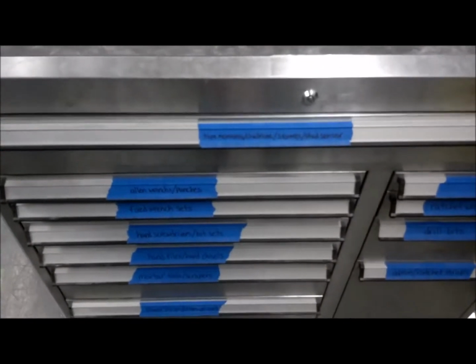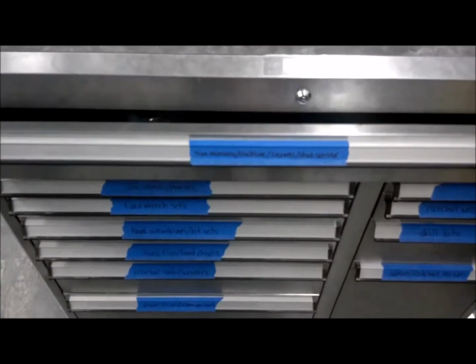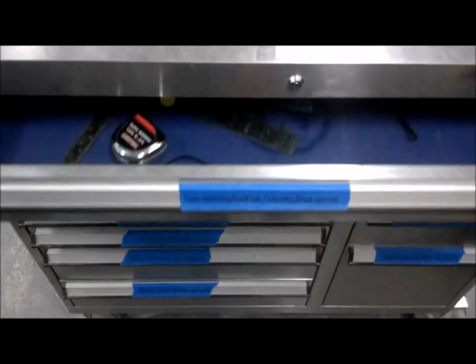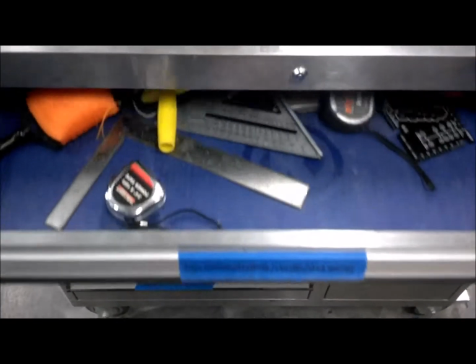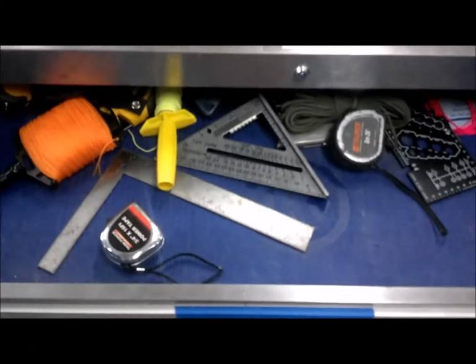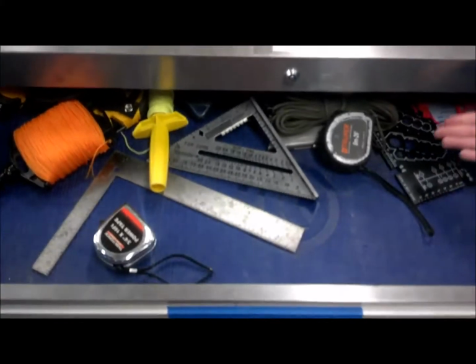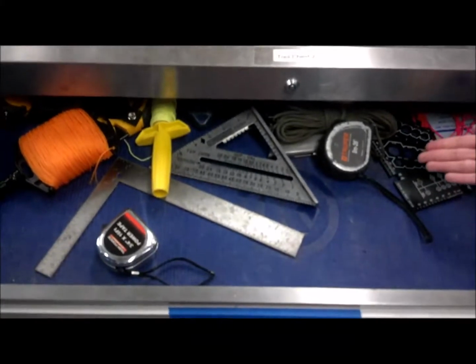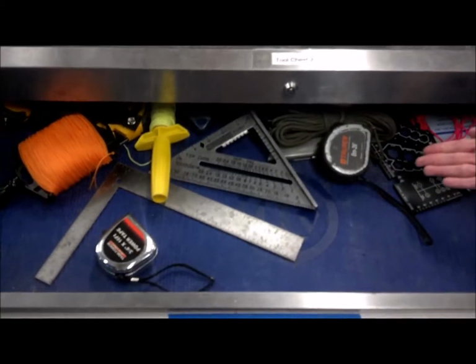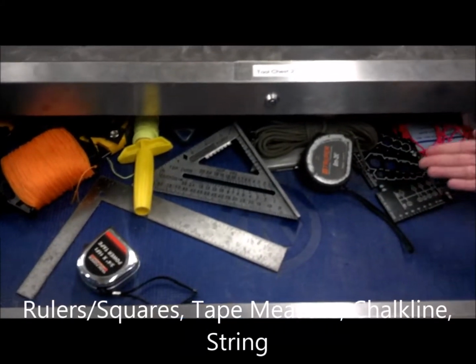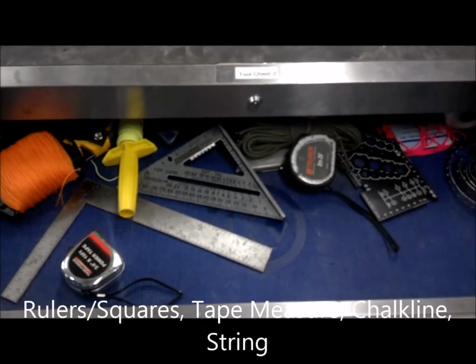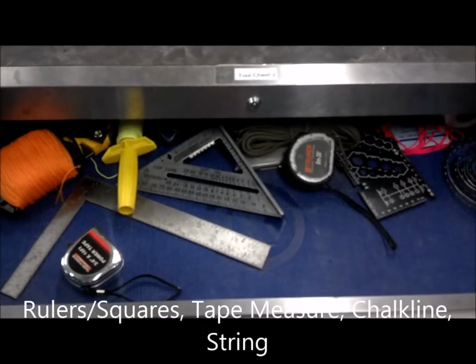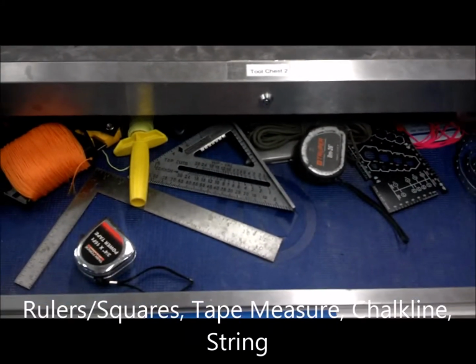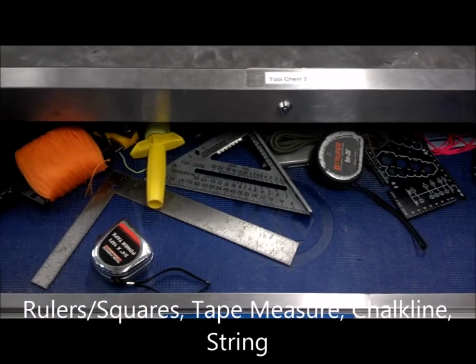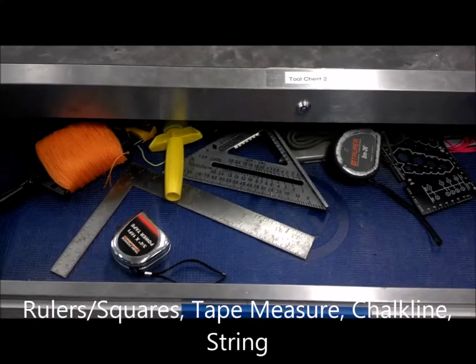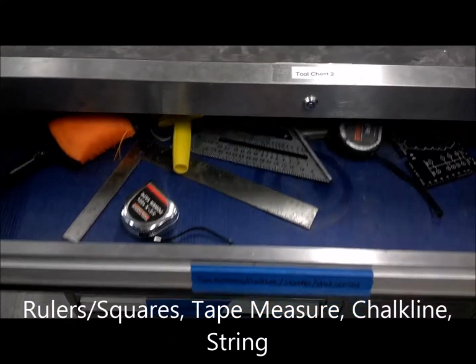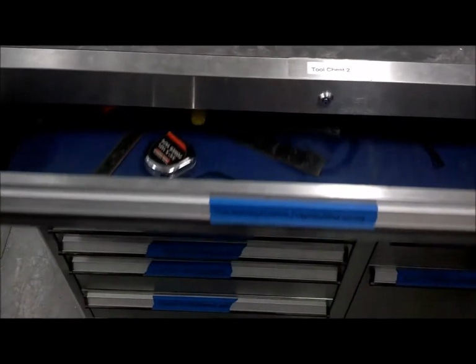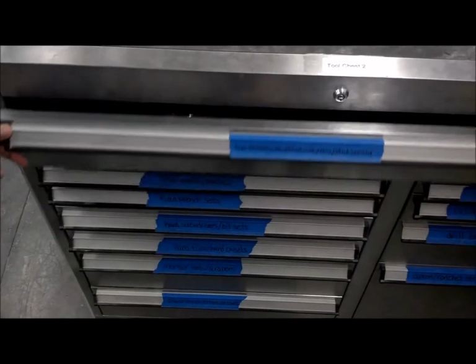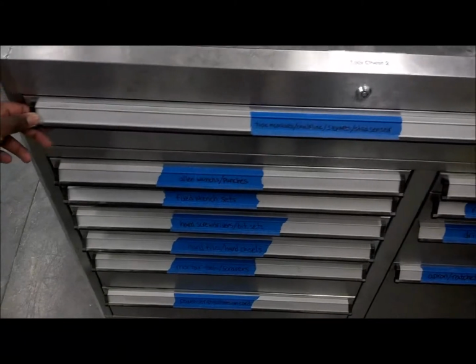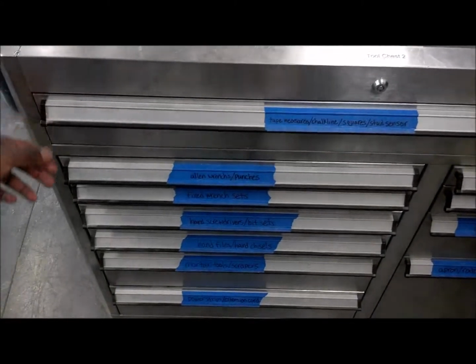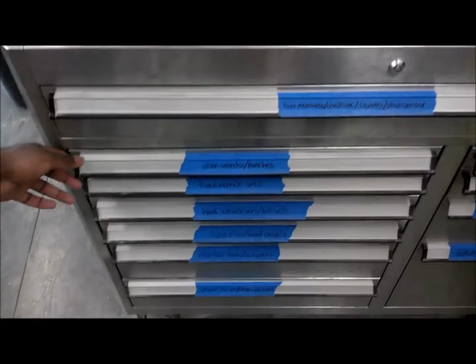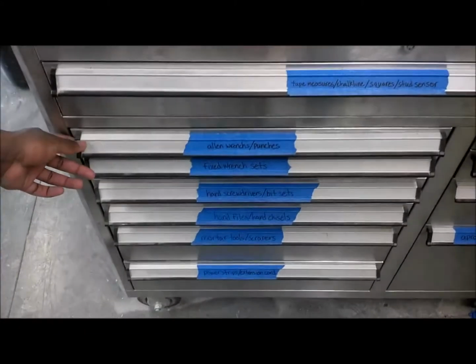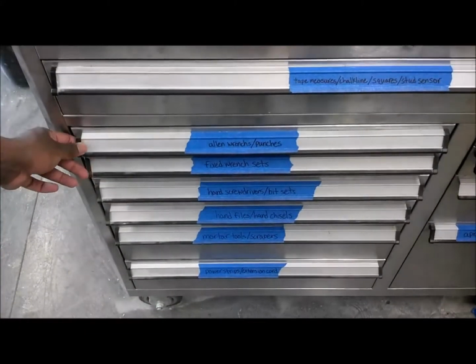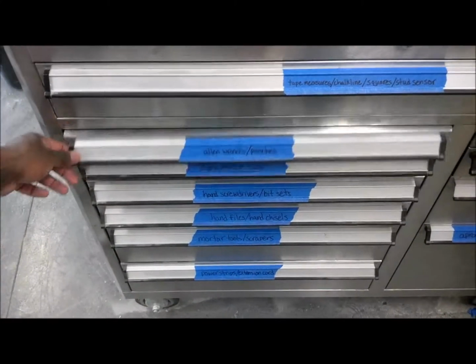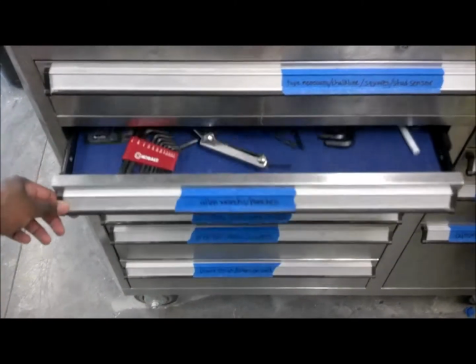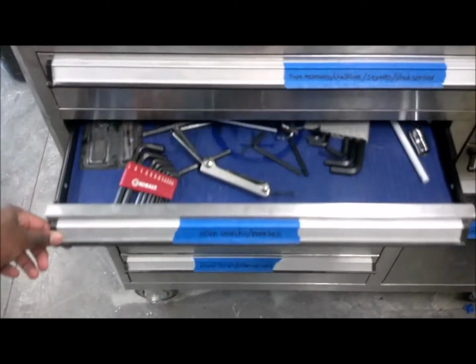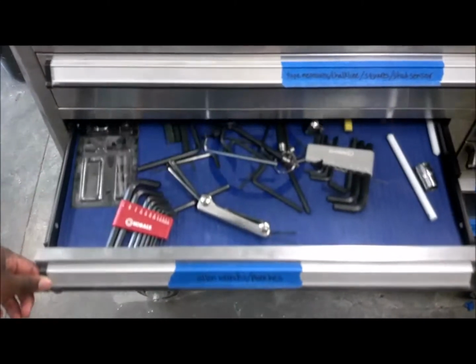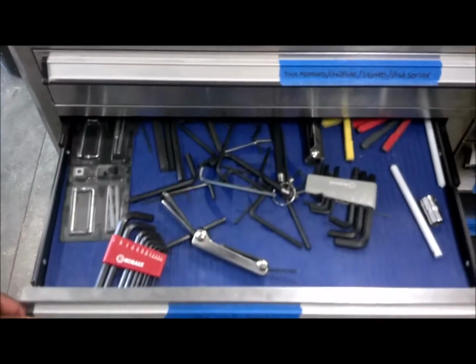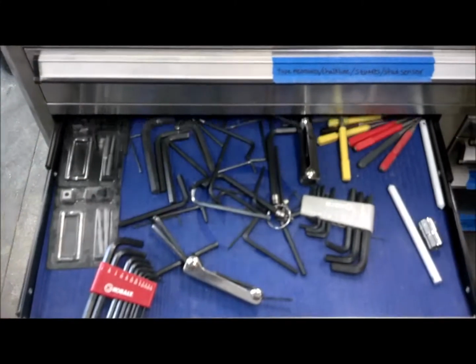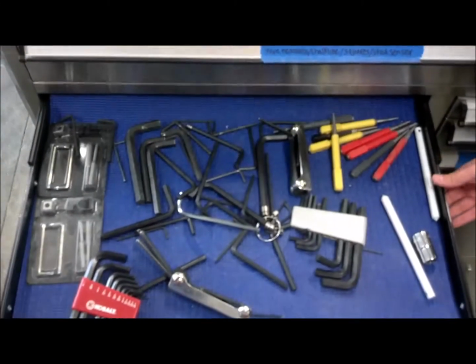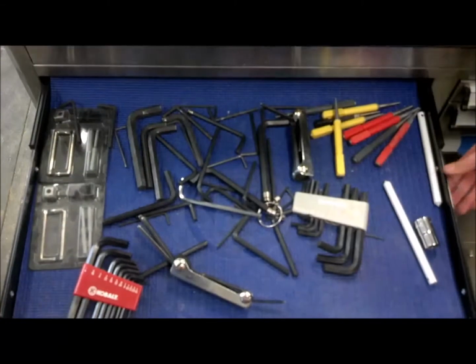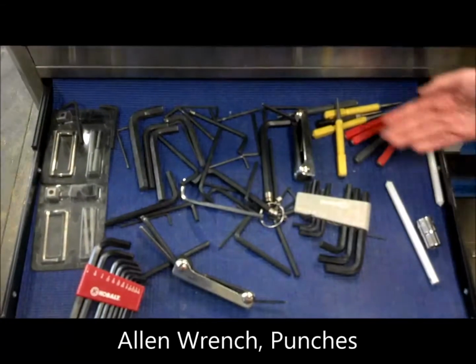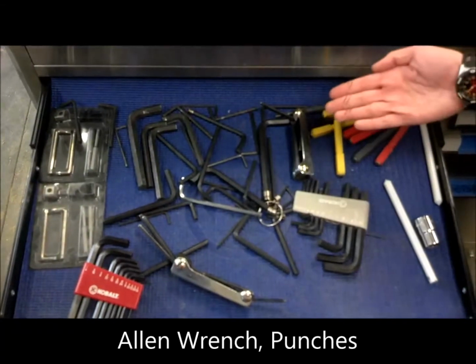In the first drawer, you have rulers, squares, tape measures, chalk line, and string. You also have allen wrenches and punches.